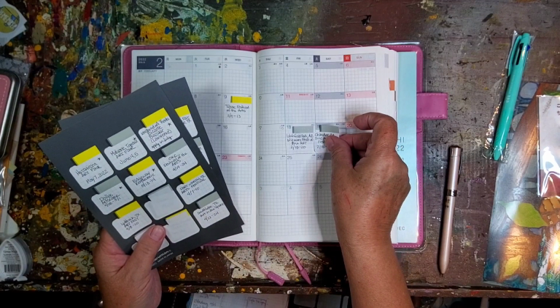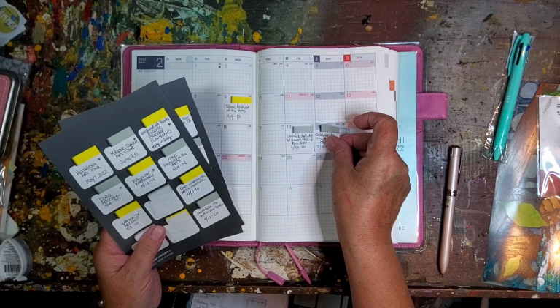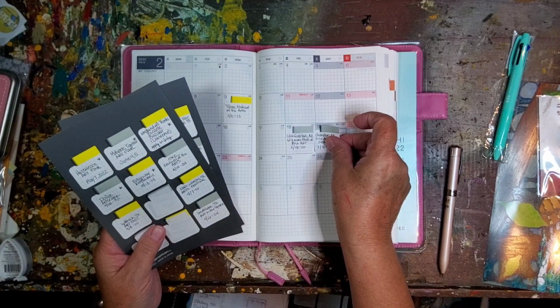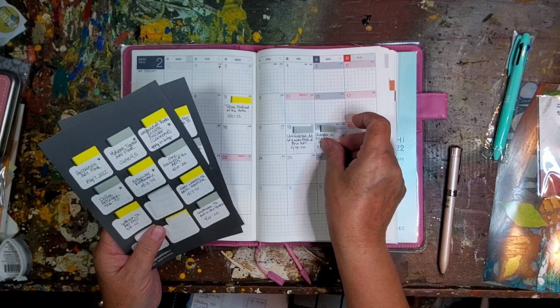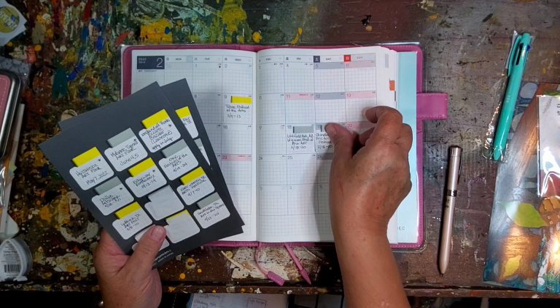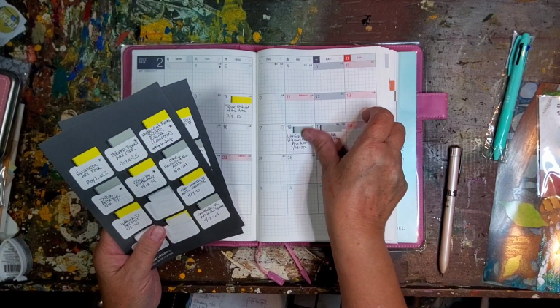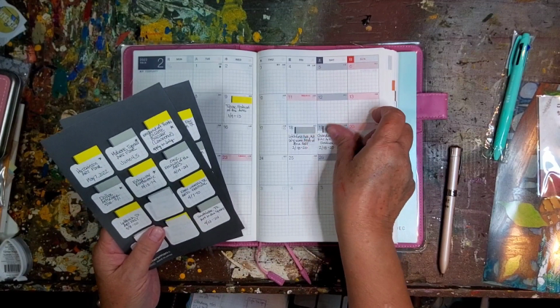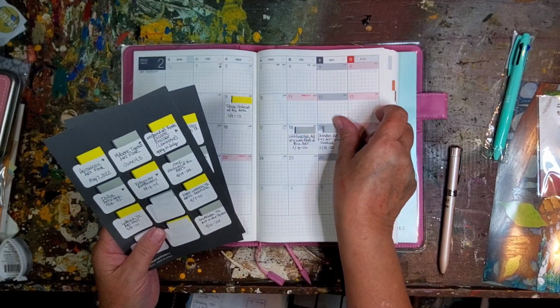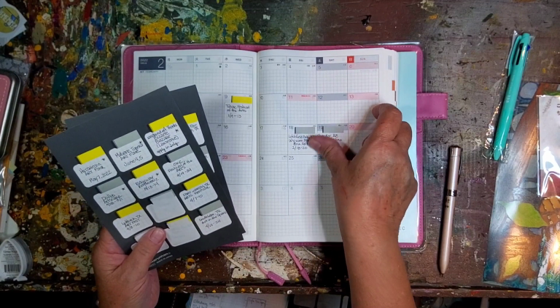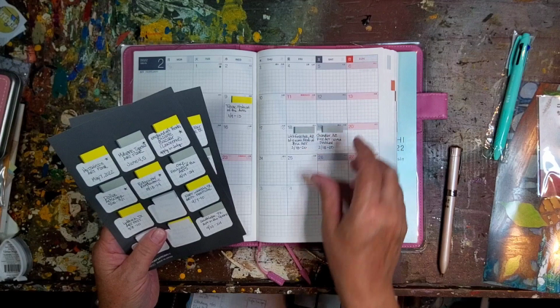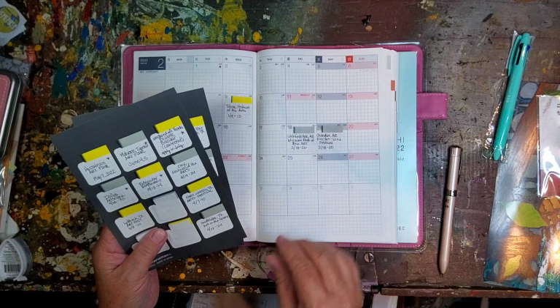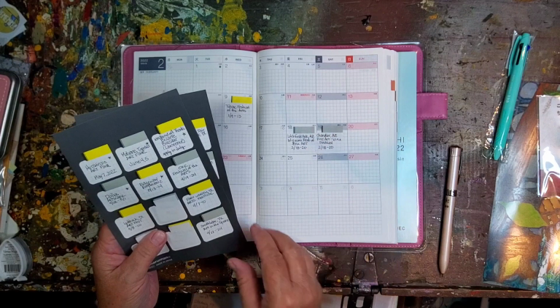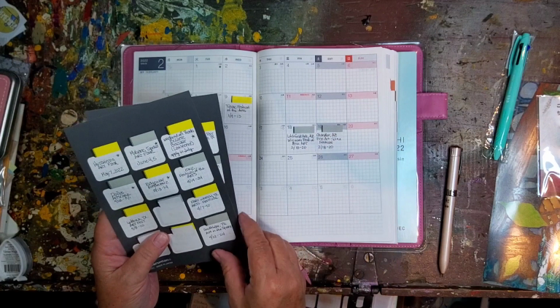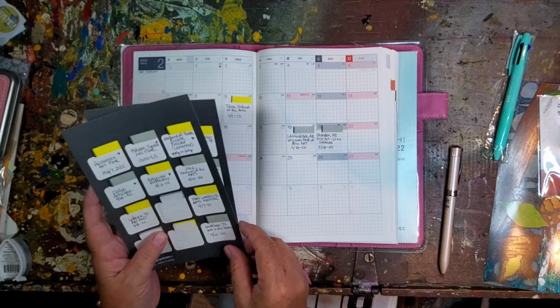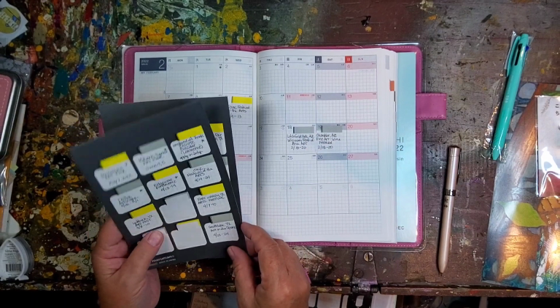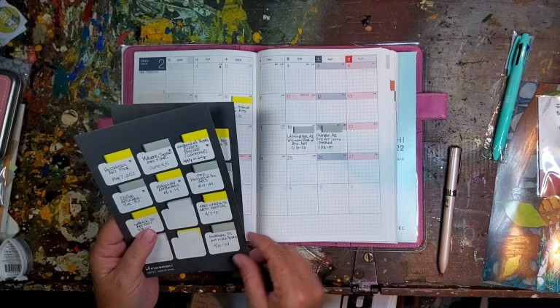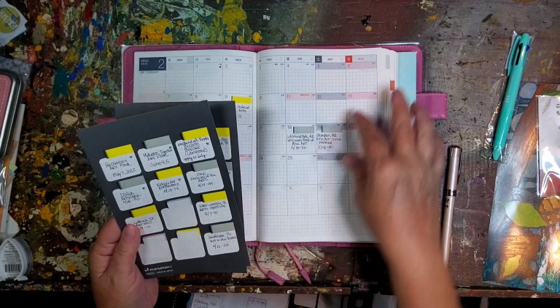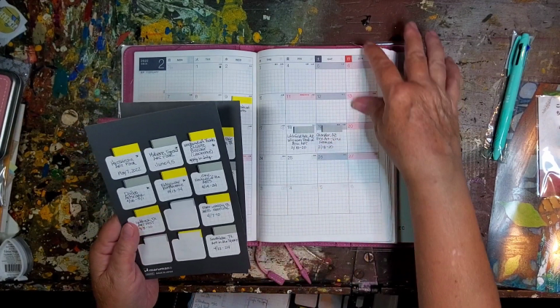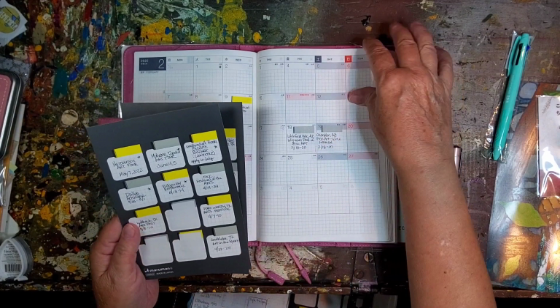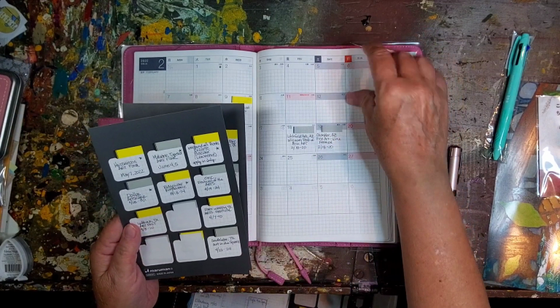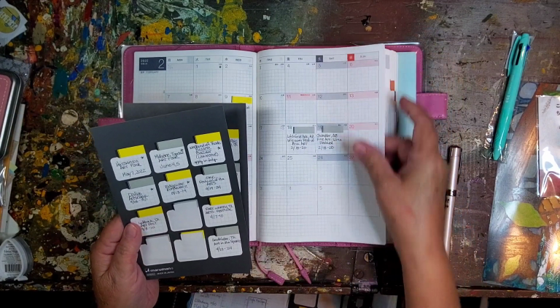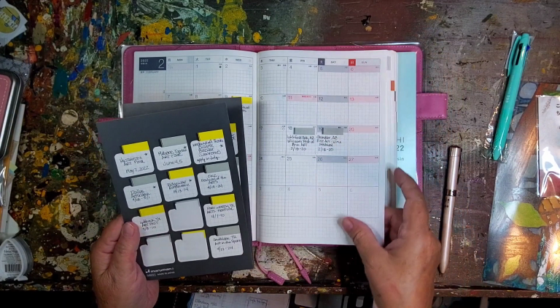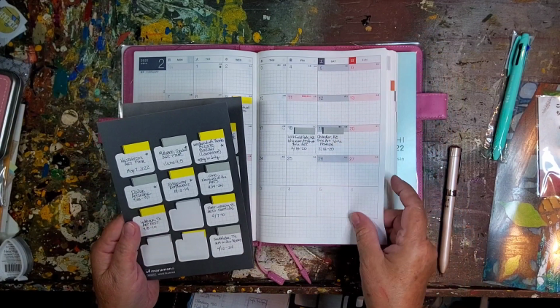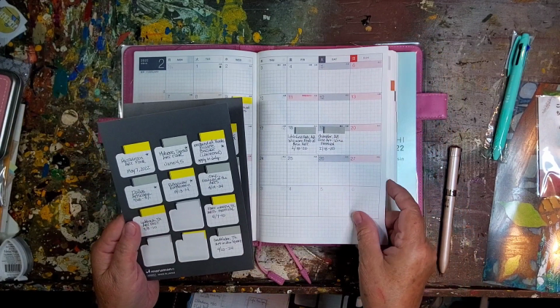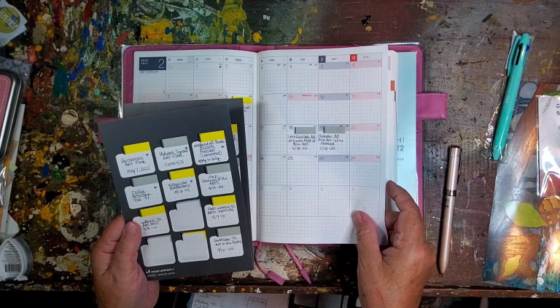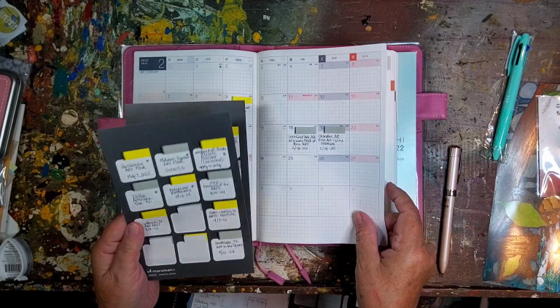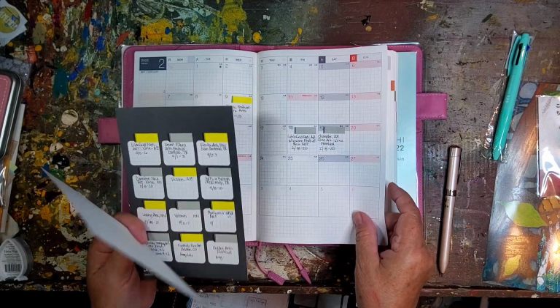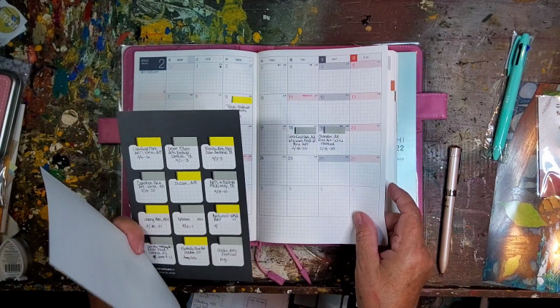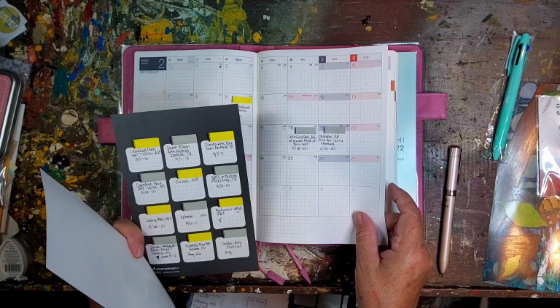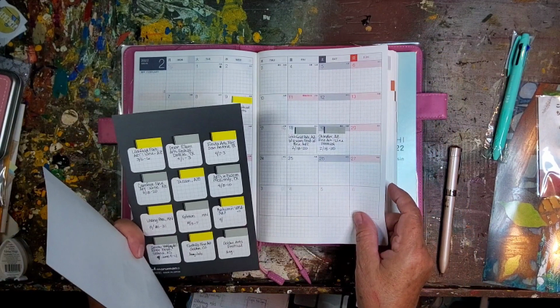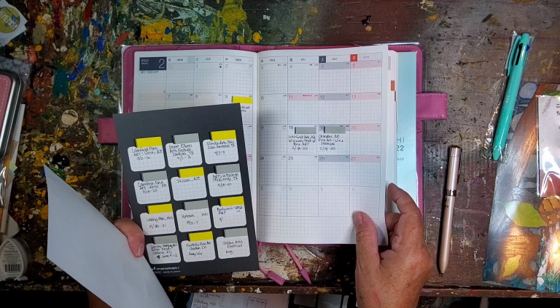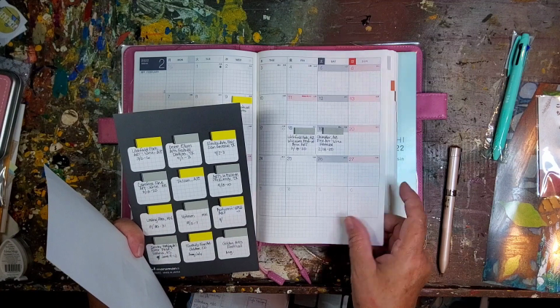These two shows are the same weekend, and I'm not sure which one I will get into yet.